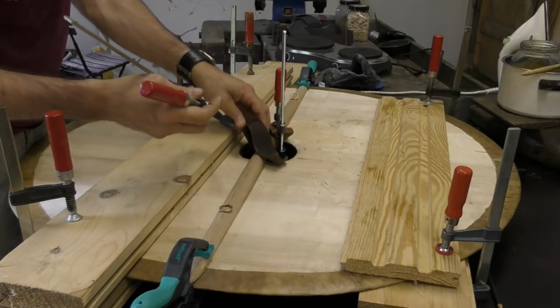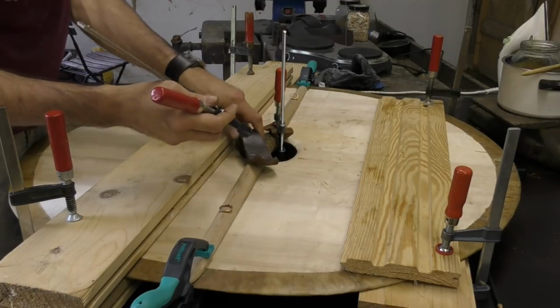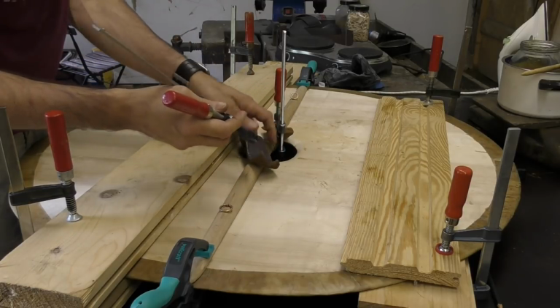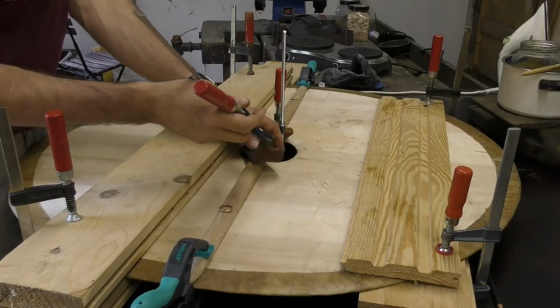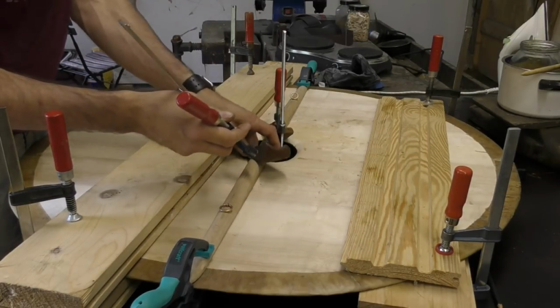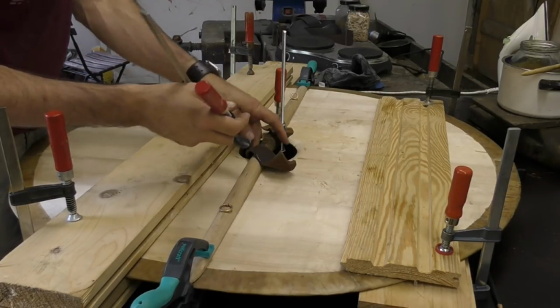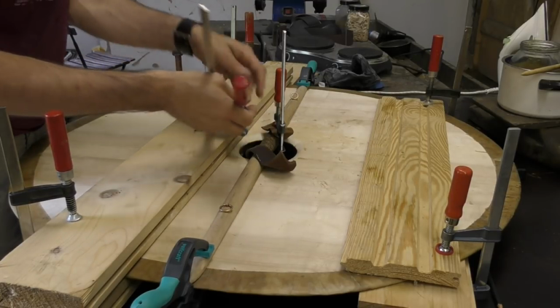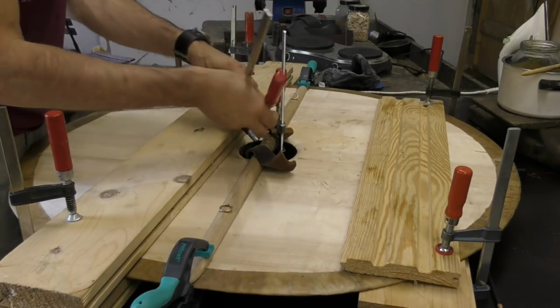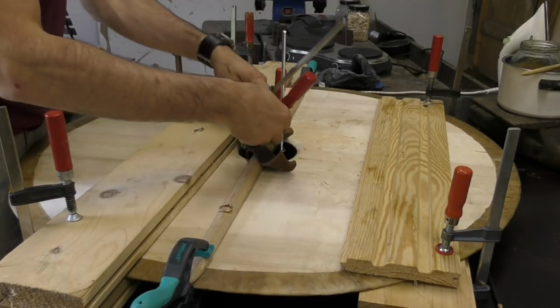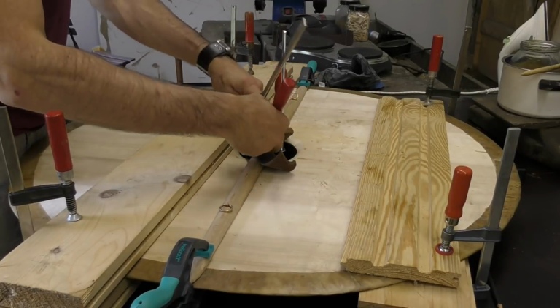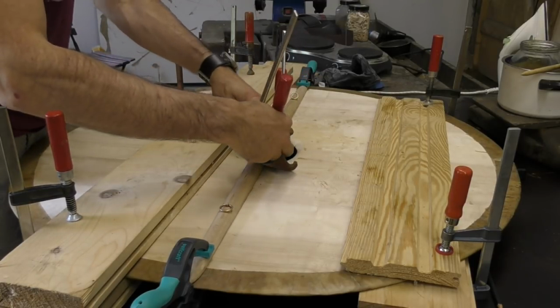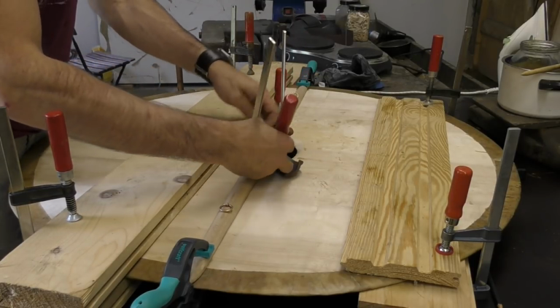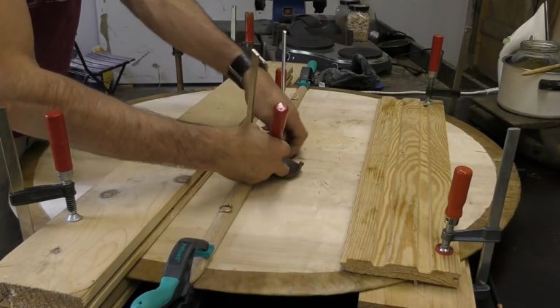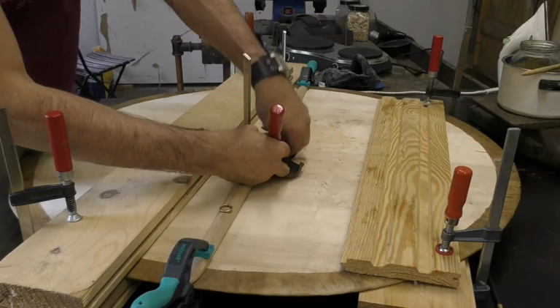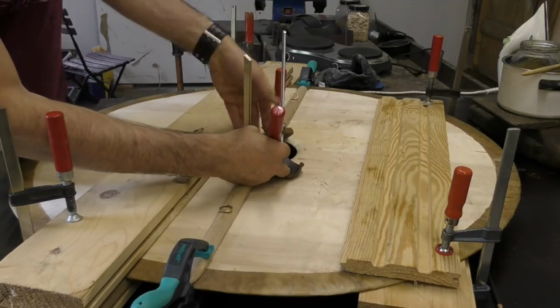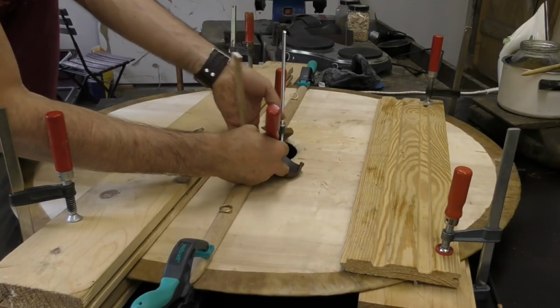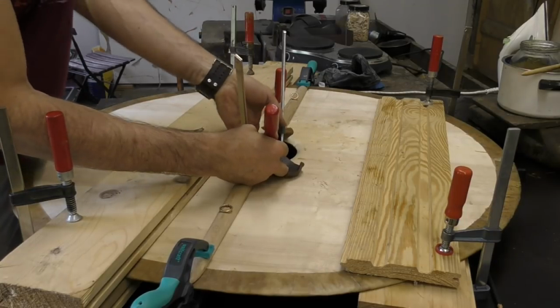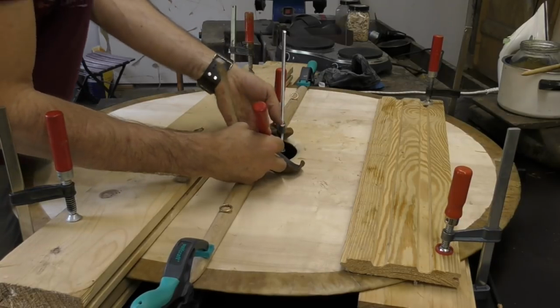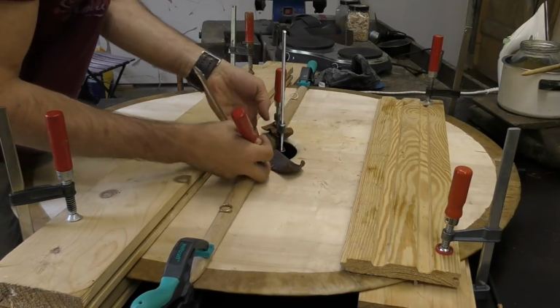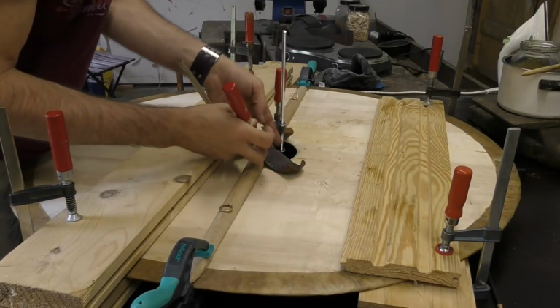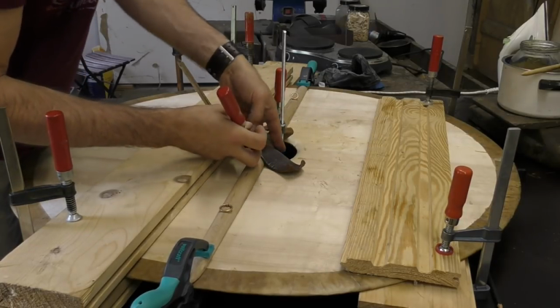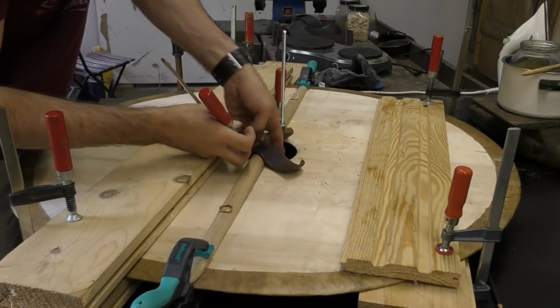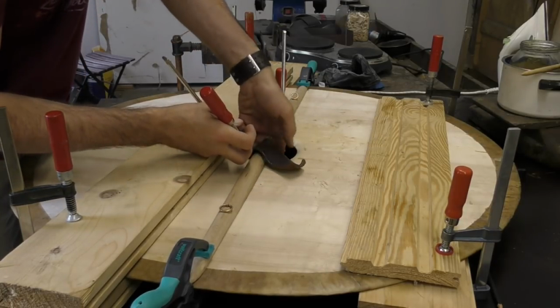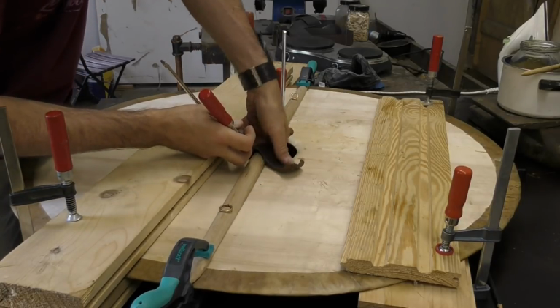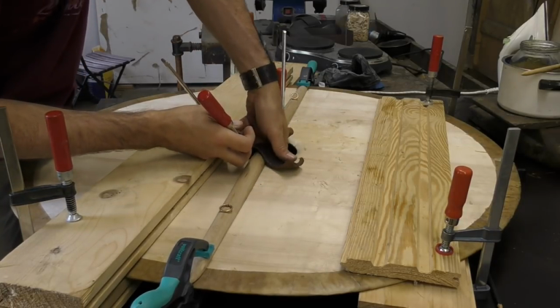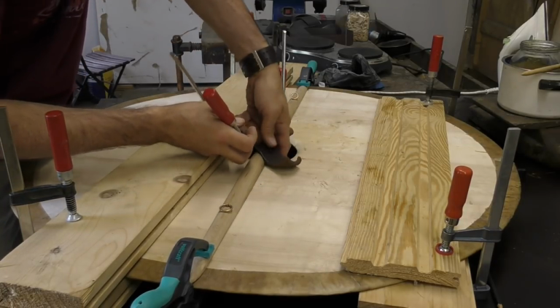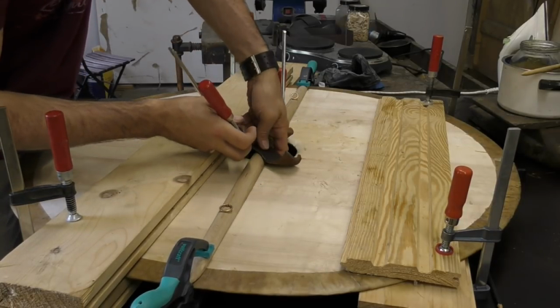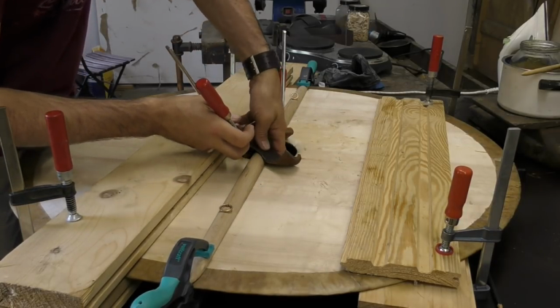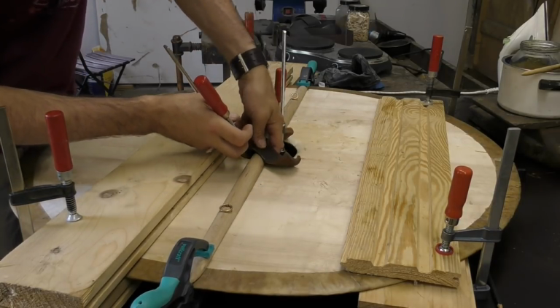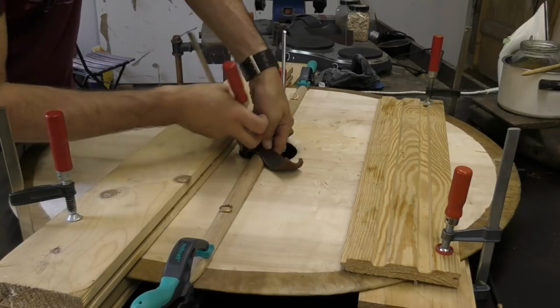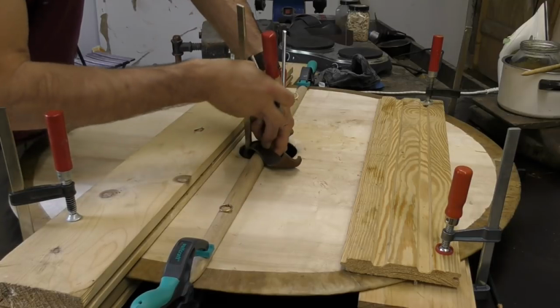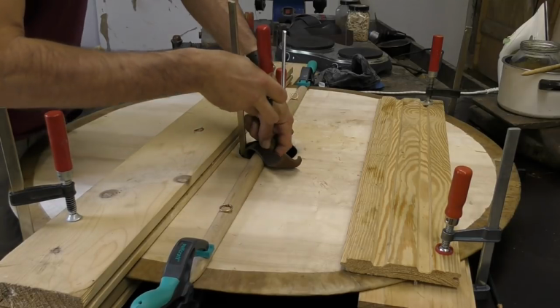I'm using this leather as a cushion so I don't get any nasty marks on my nicely carved handle.